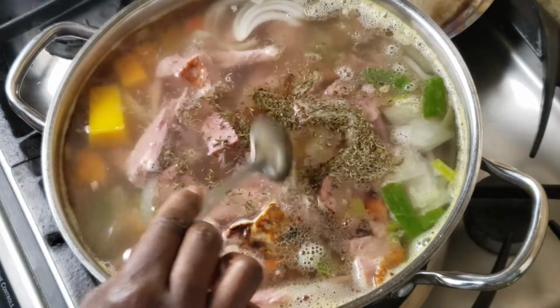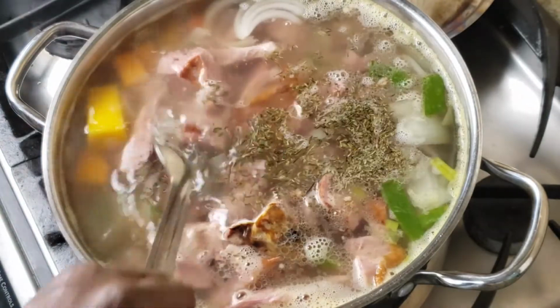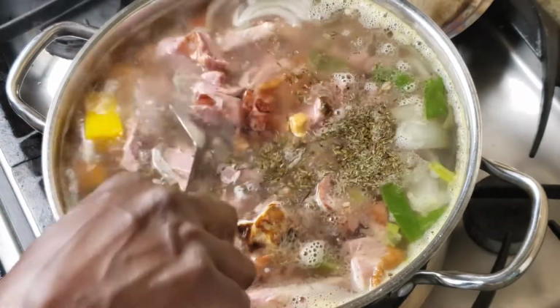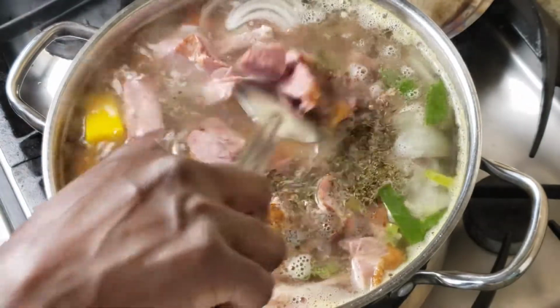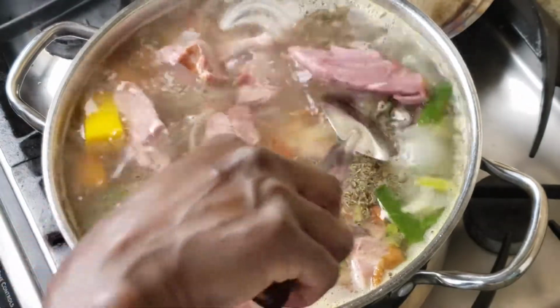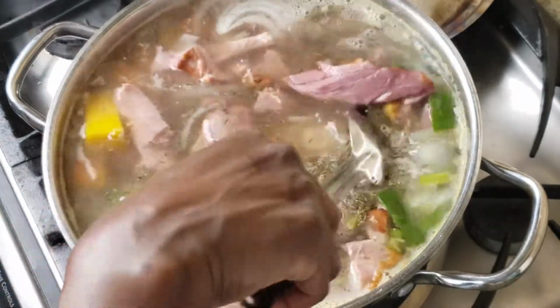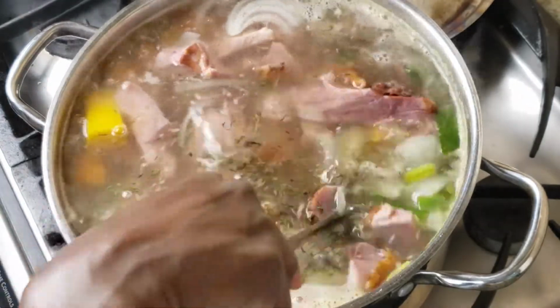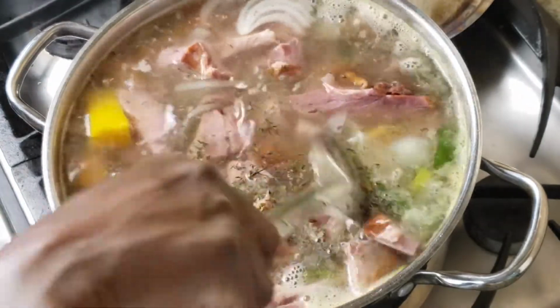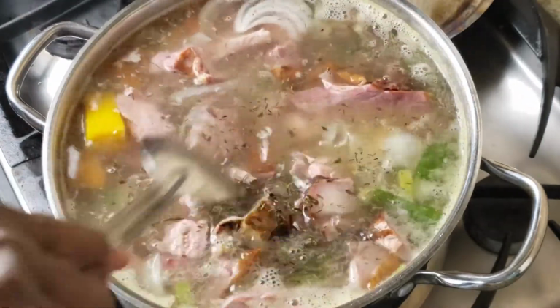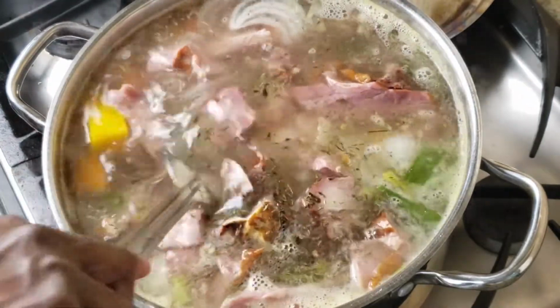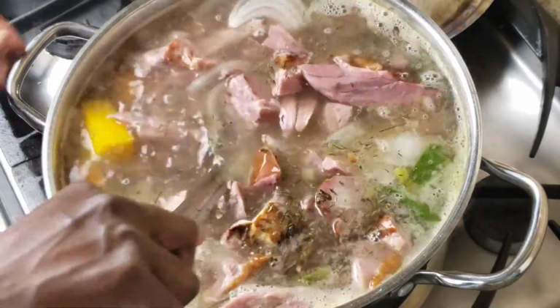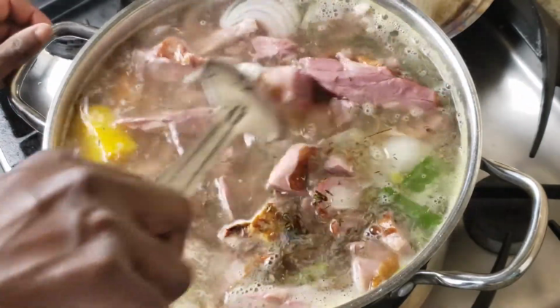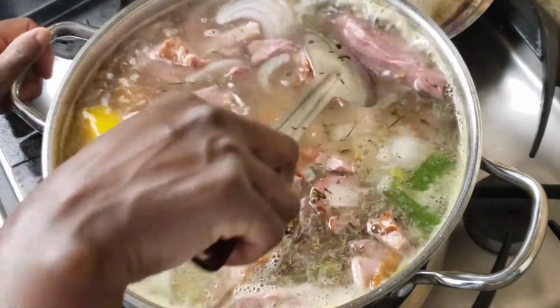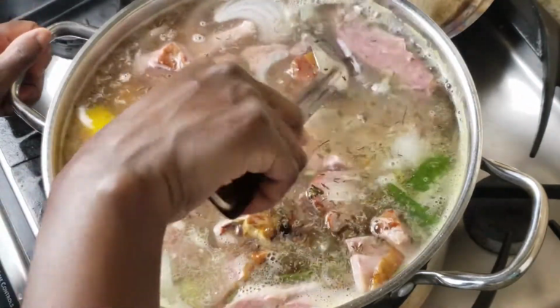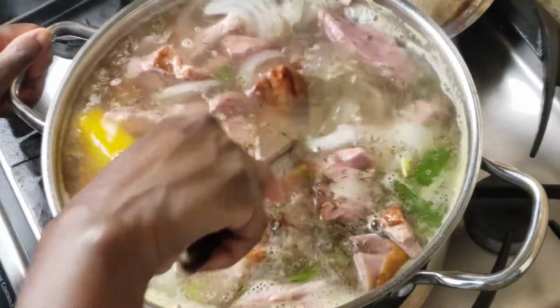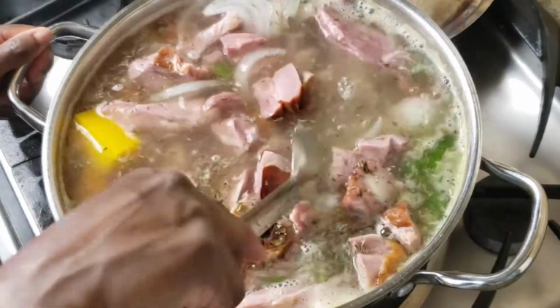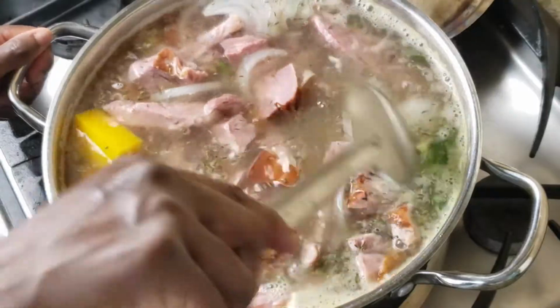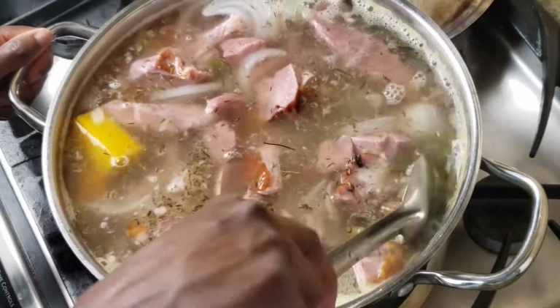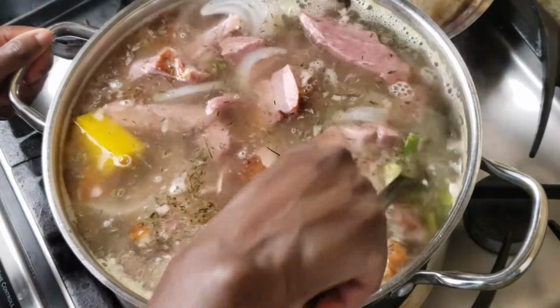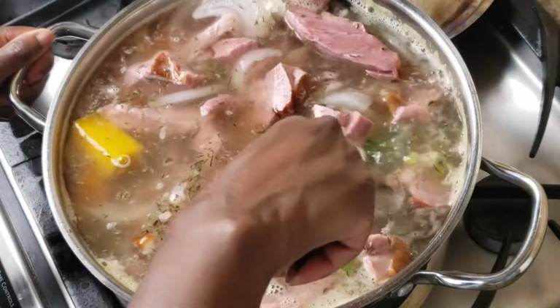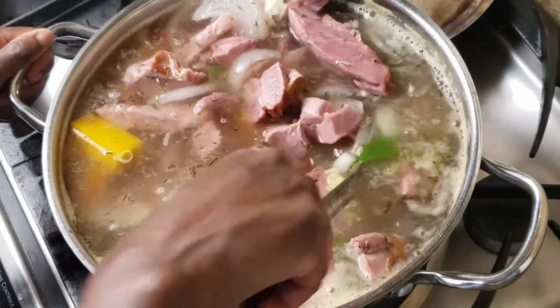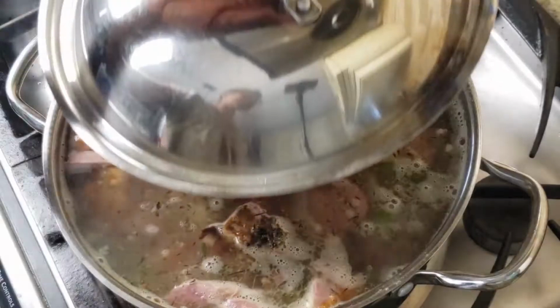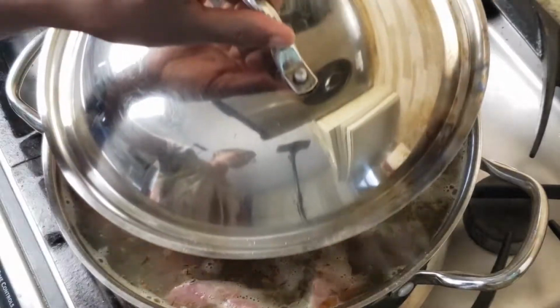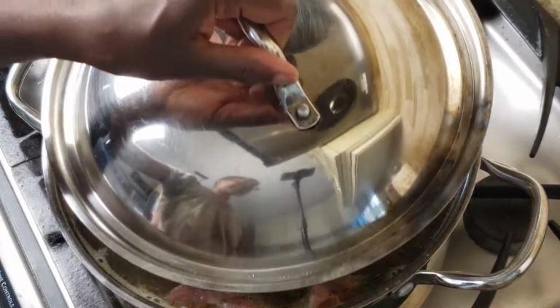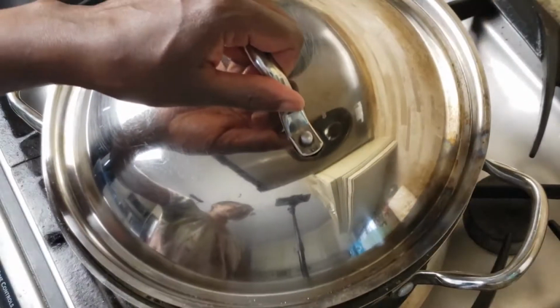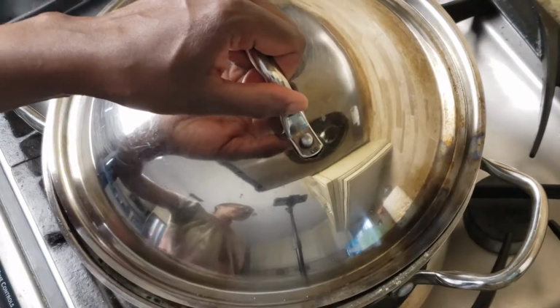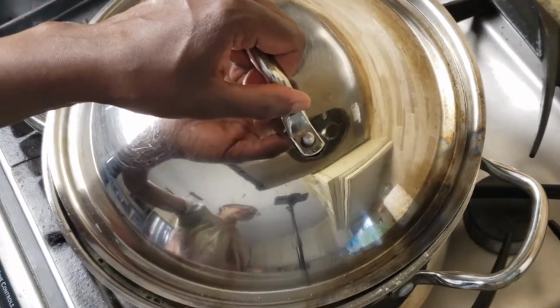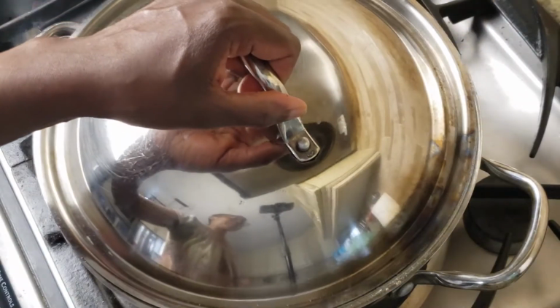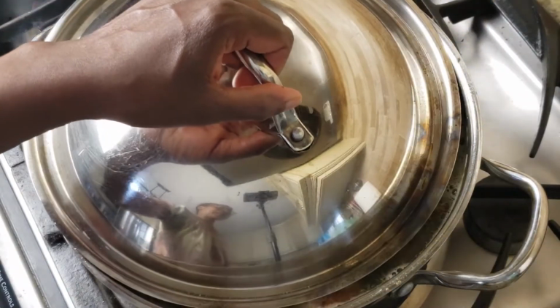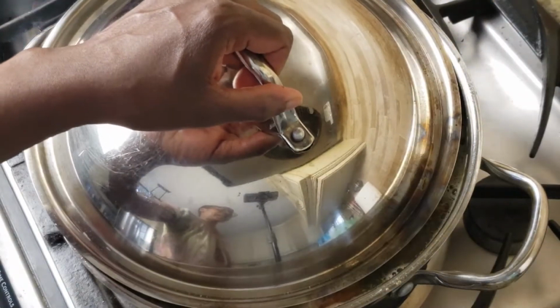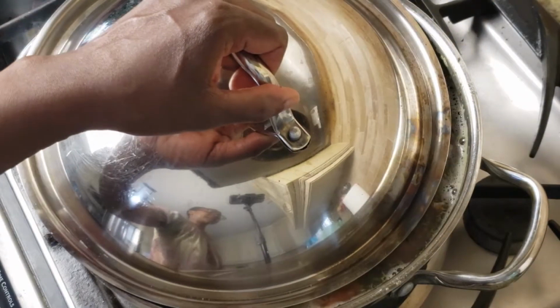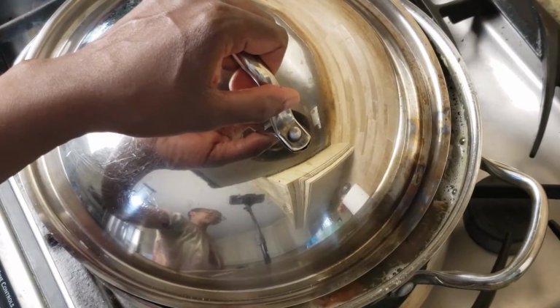I'm going to stir this around, put the lid back on, and once it comes to a boil I'm going to lower the heat to medium and let it simmer for about one hour.